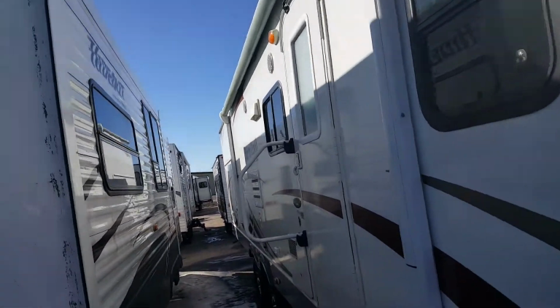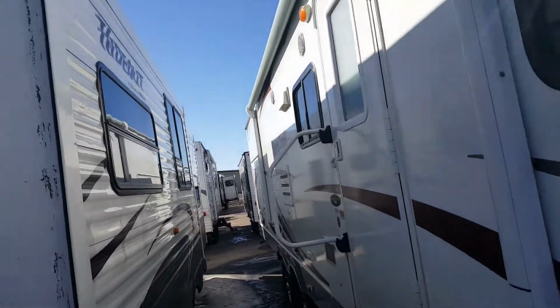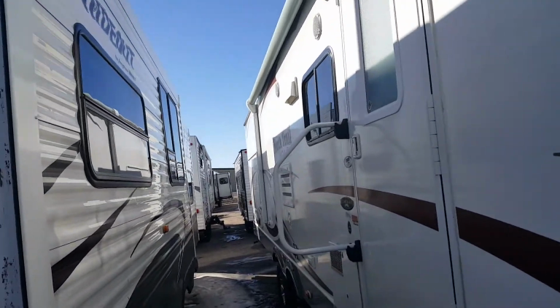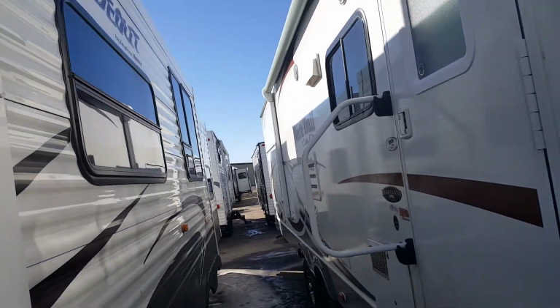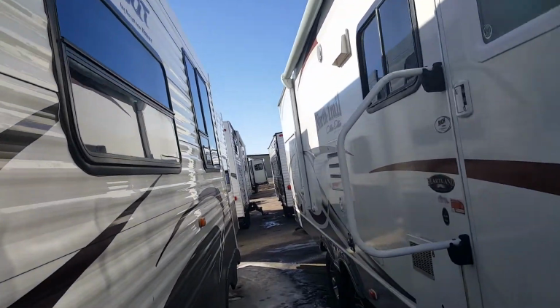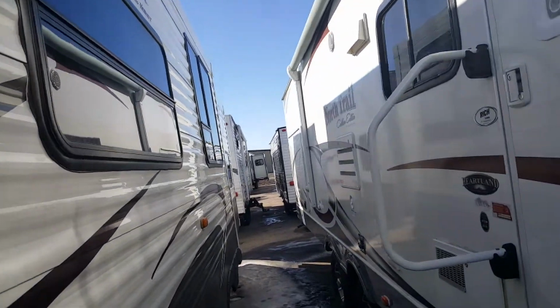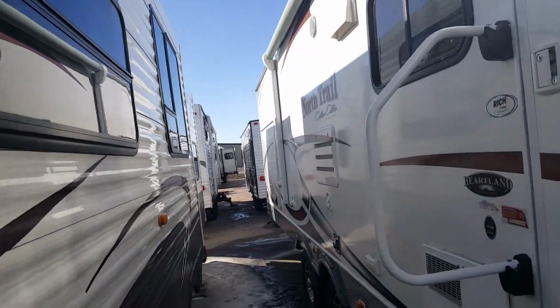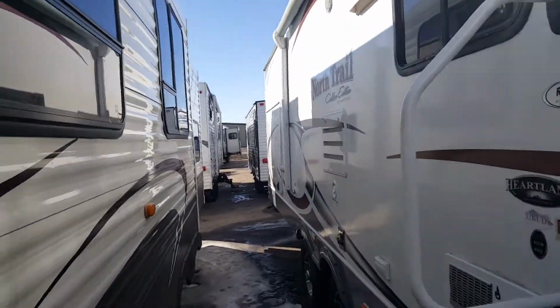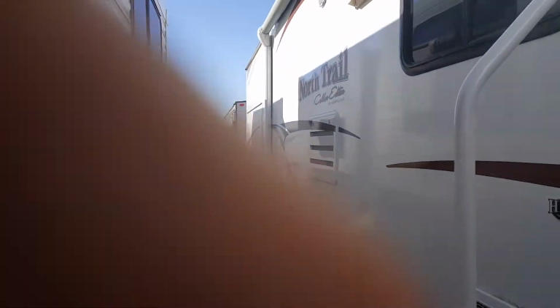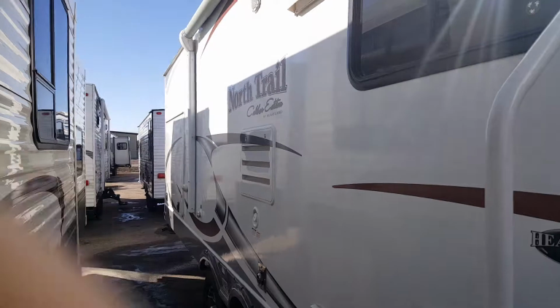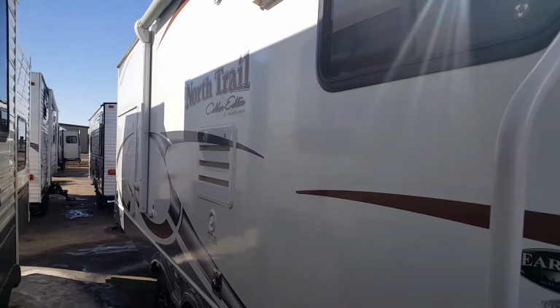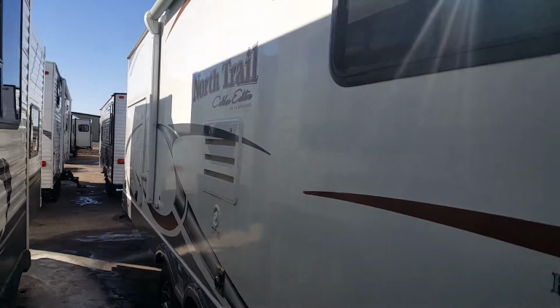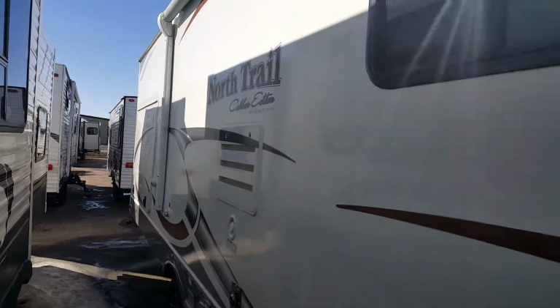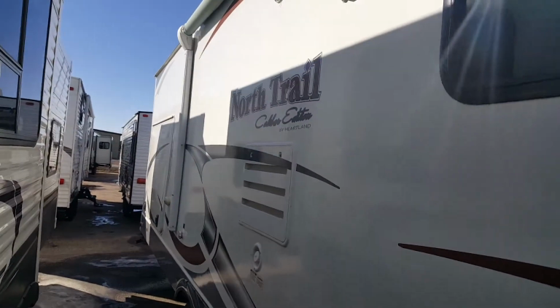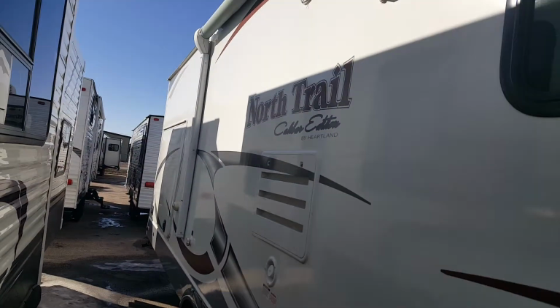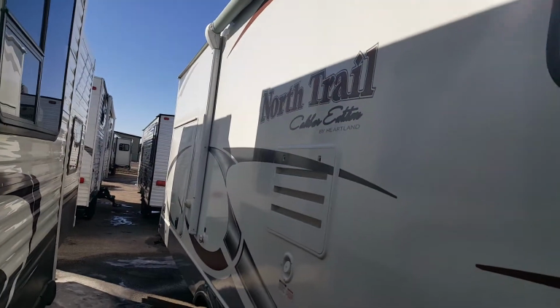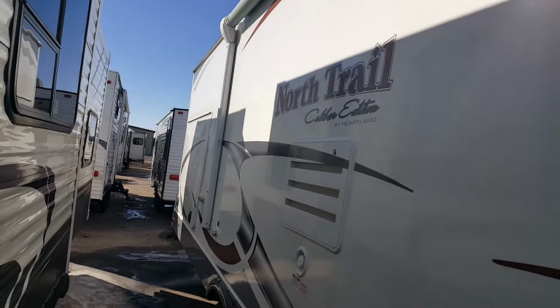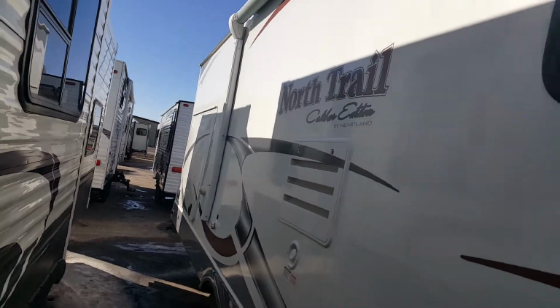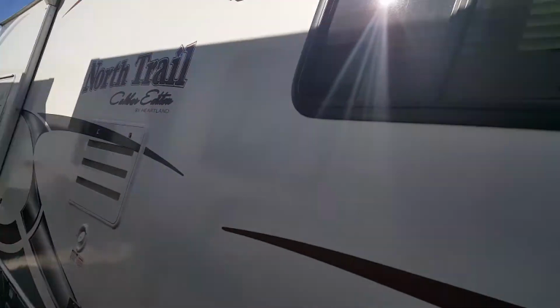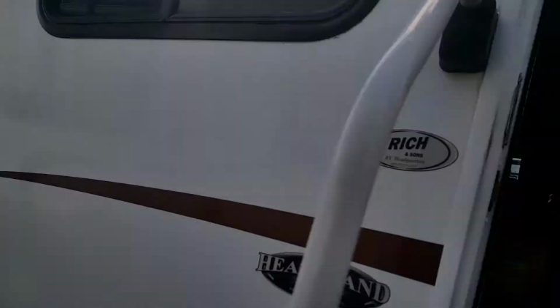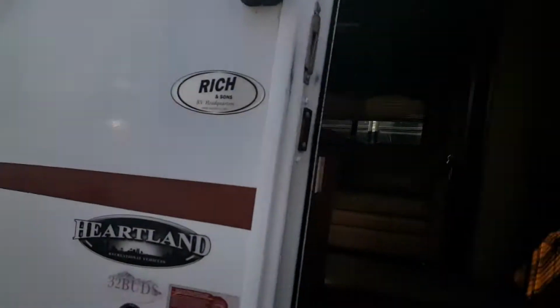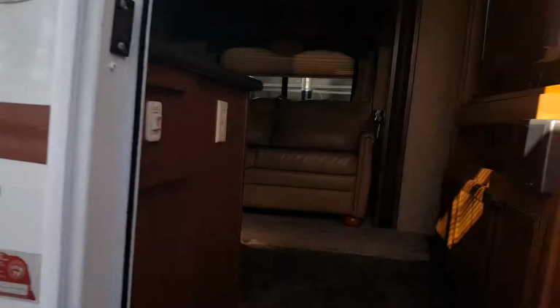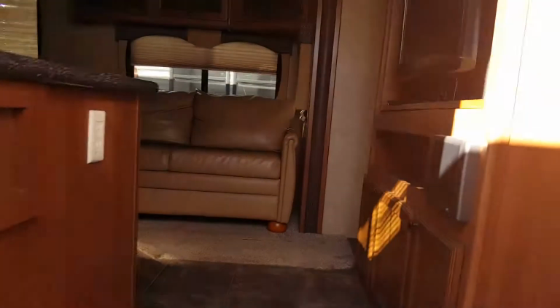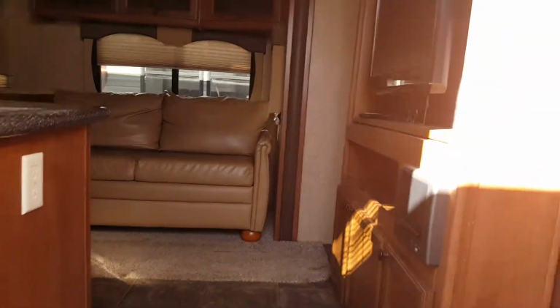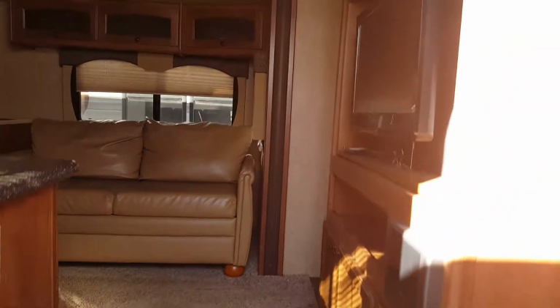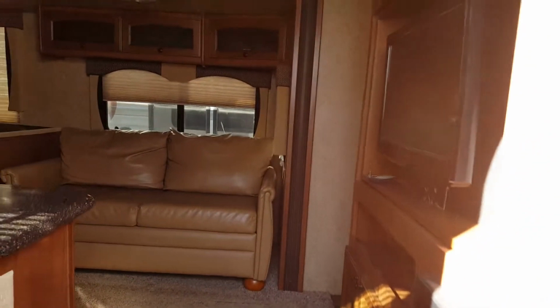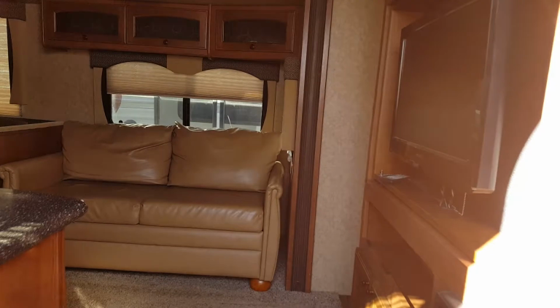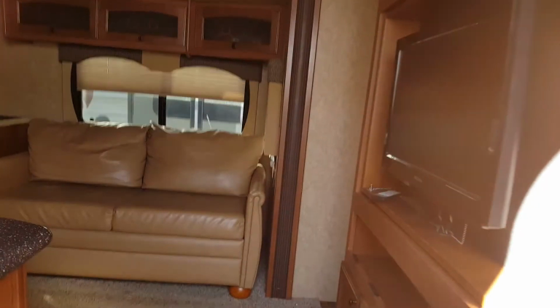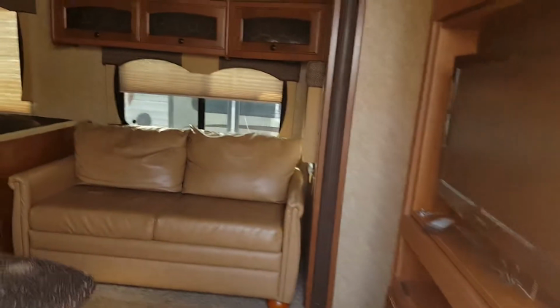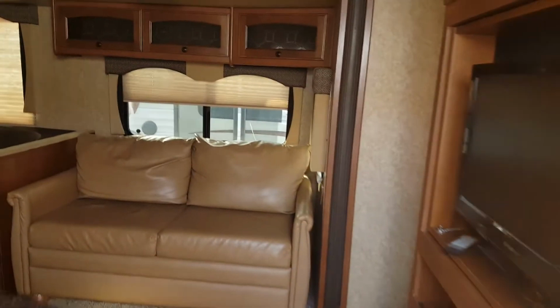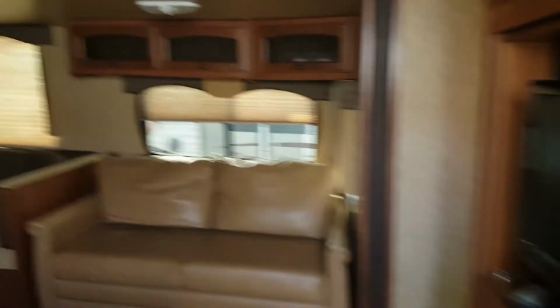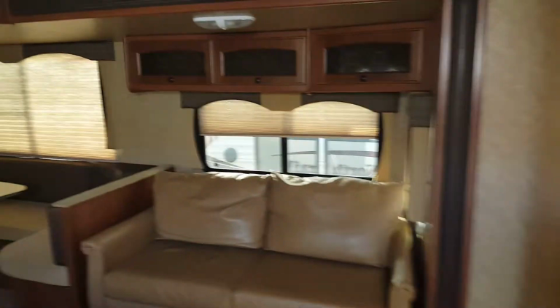Give you an overview of this again — it had a very nice kitchen in the back, outdoor kitchen. North Trail is built fantastic, and you know that because you've camped in them before.